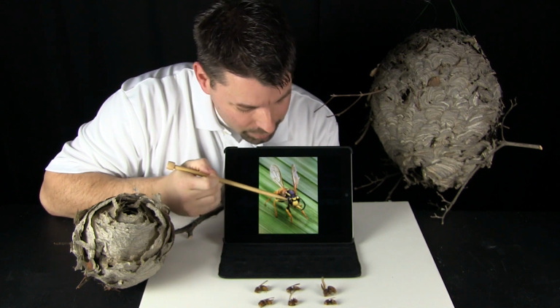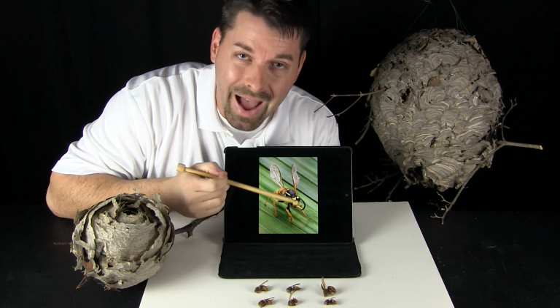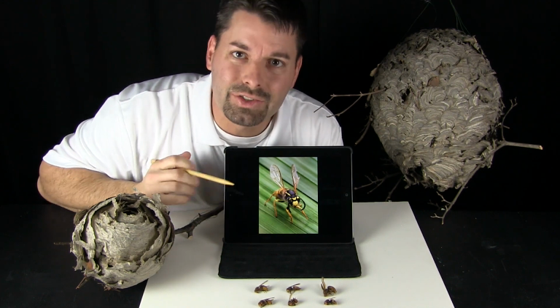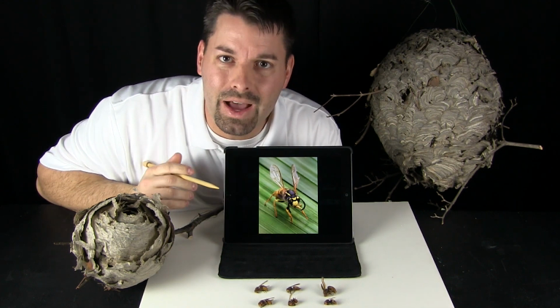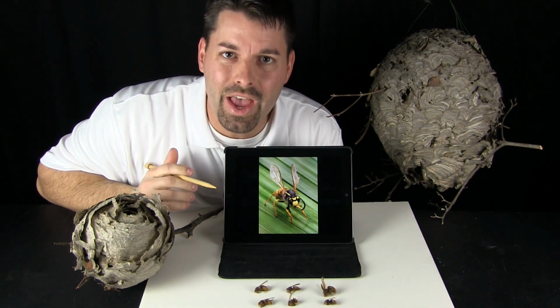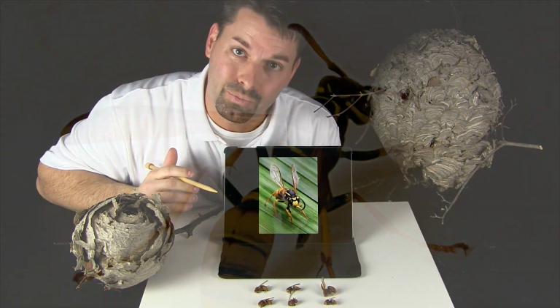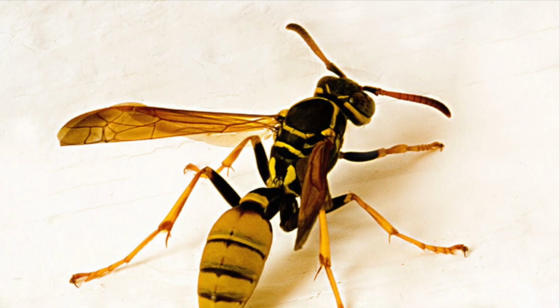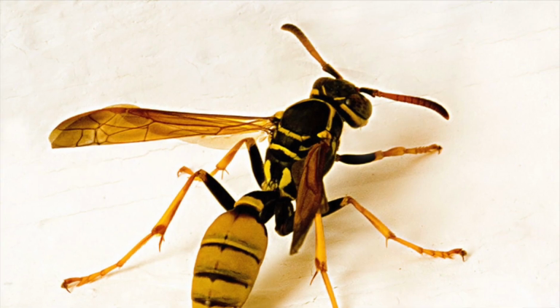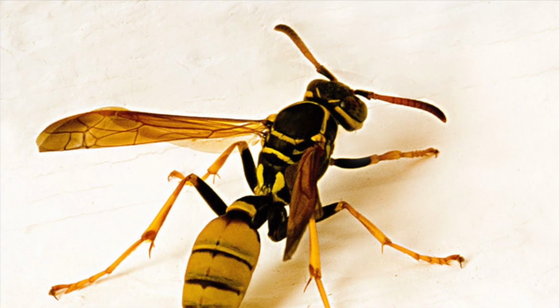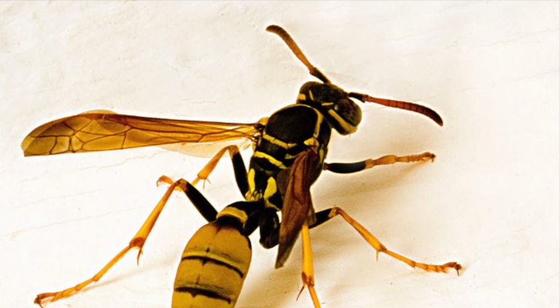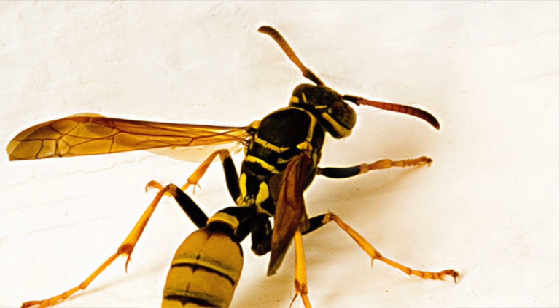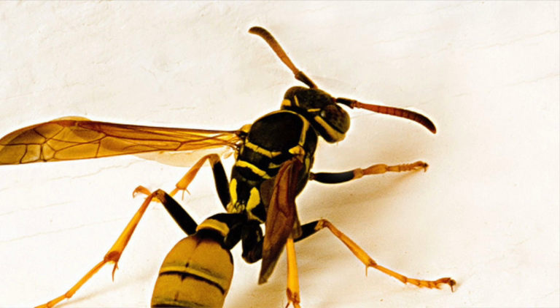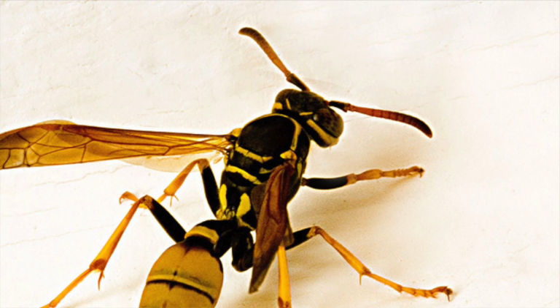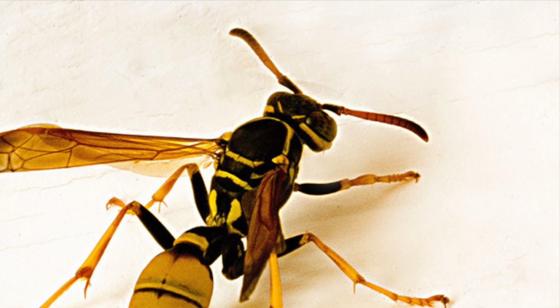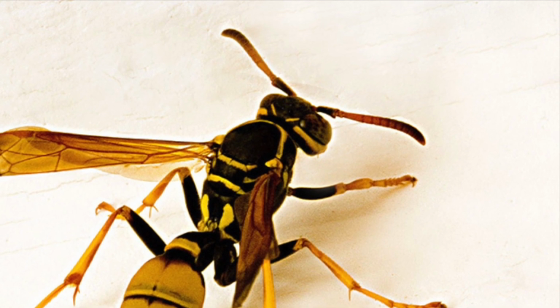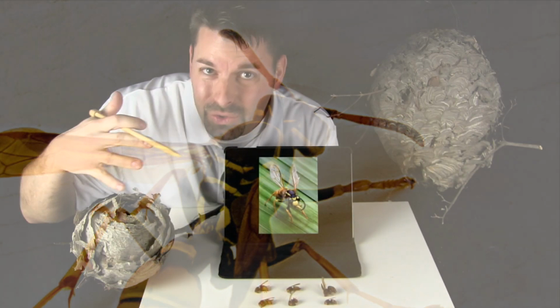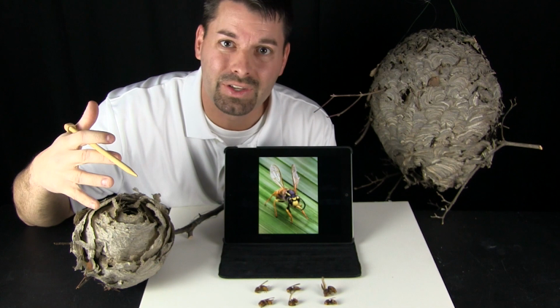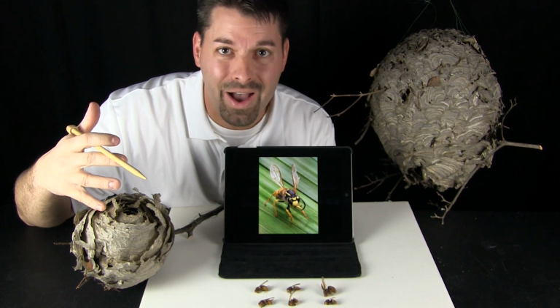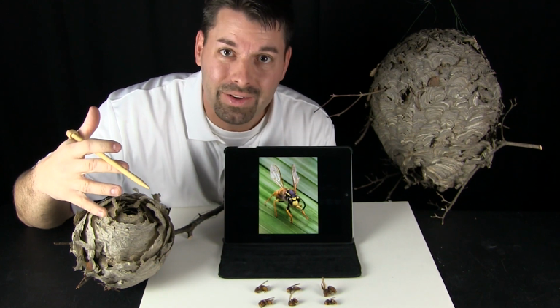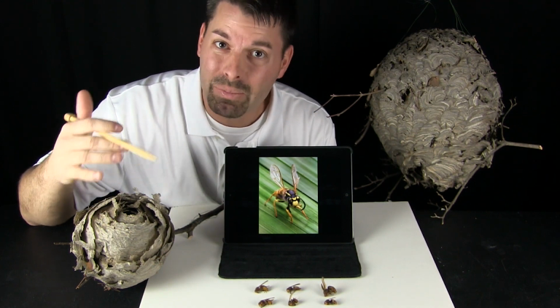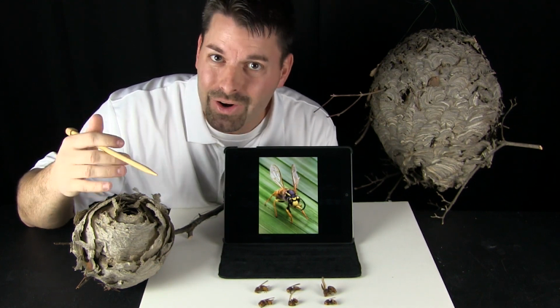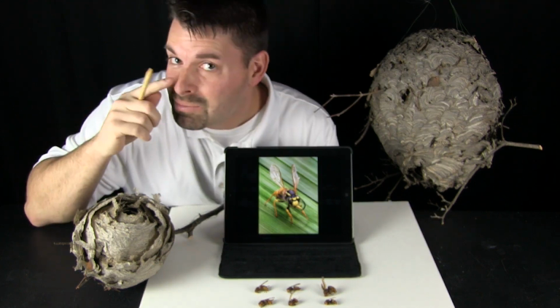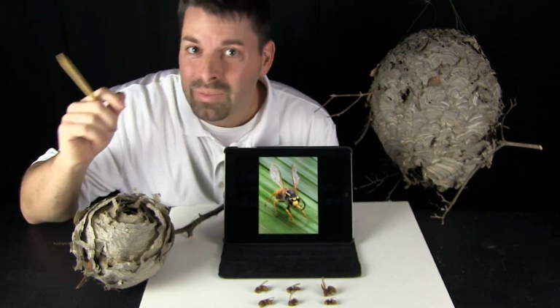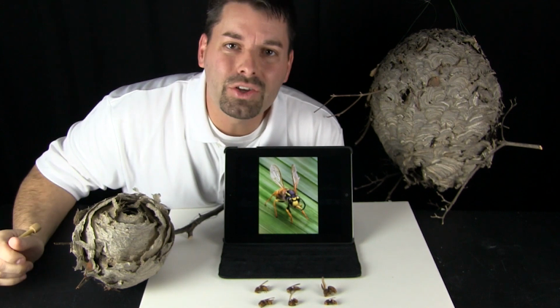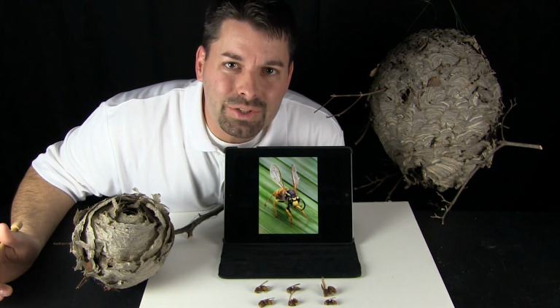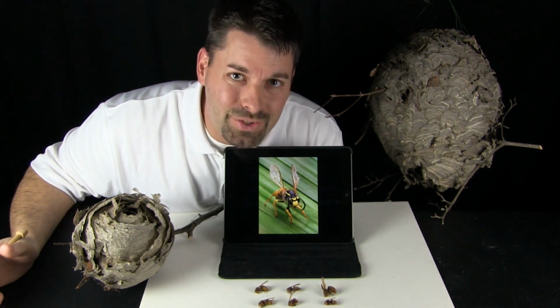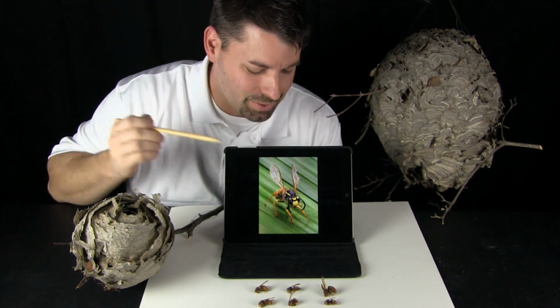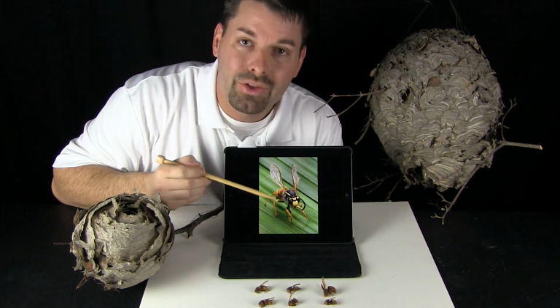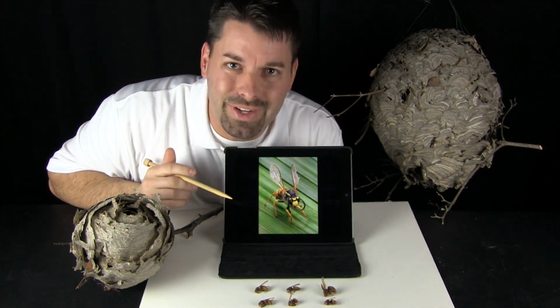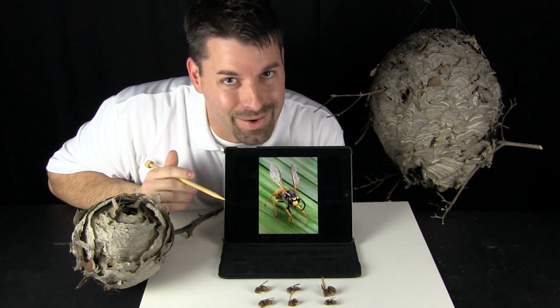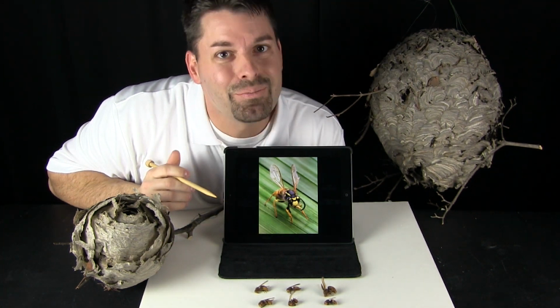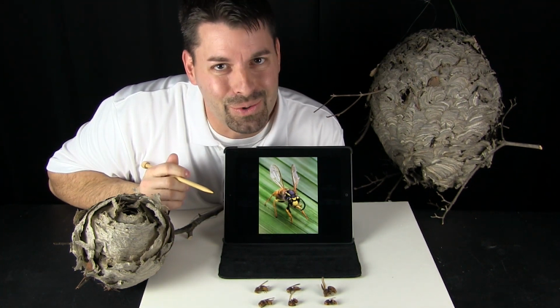What are these black things coming out of its head? That is its antenna. That is how this insect feels things around it, and believe it or not, it also smells things through its antenna.